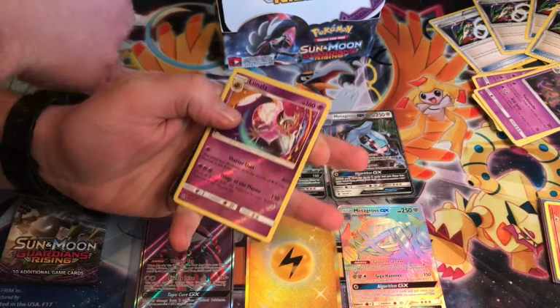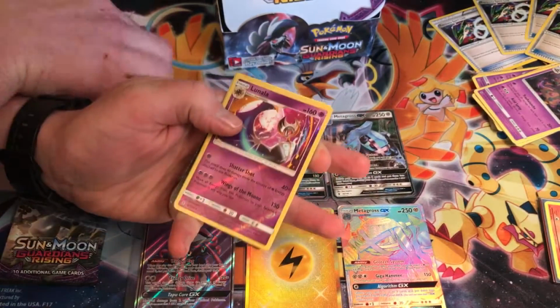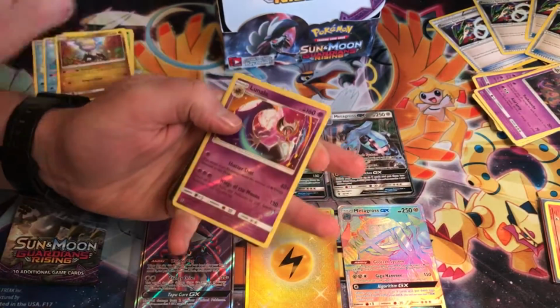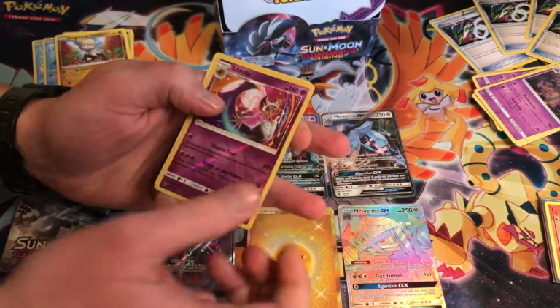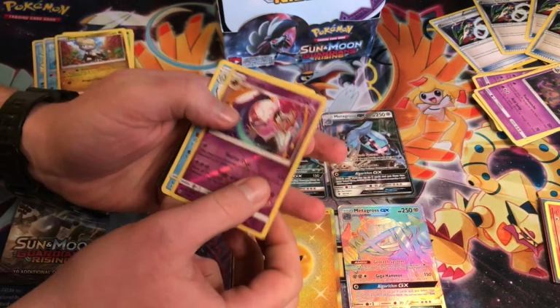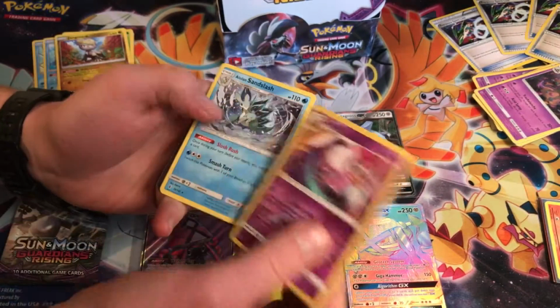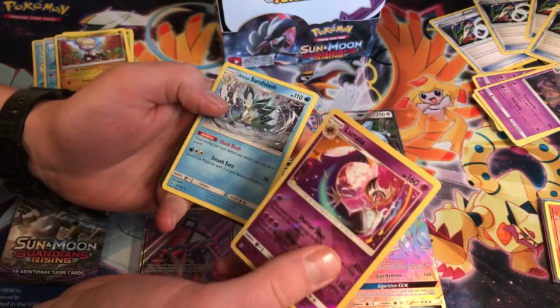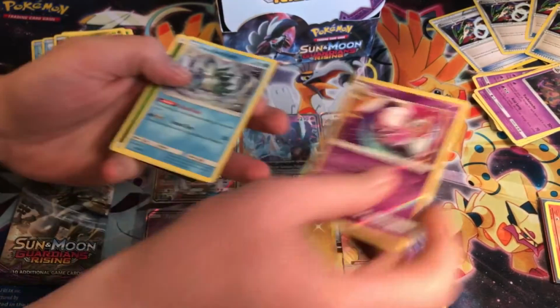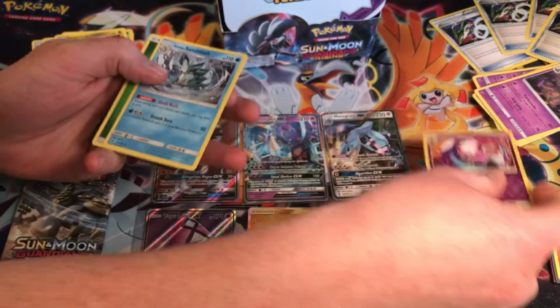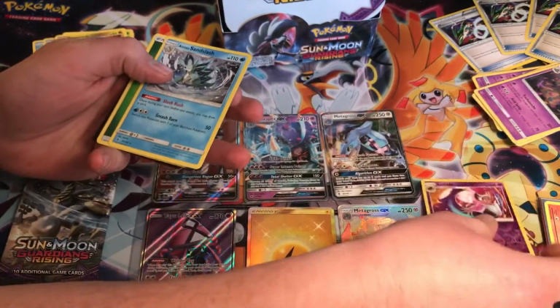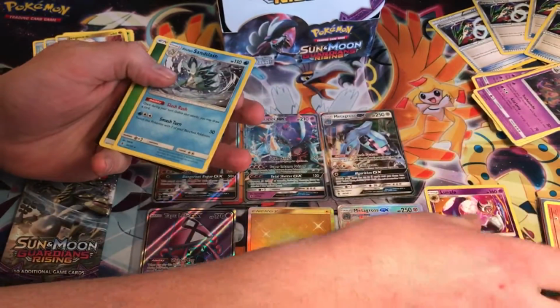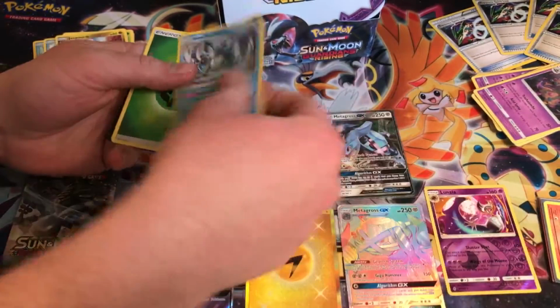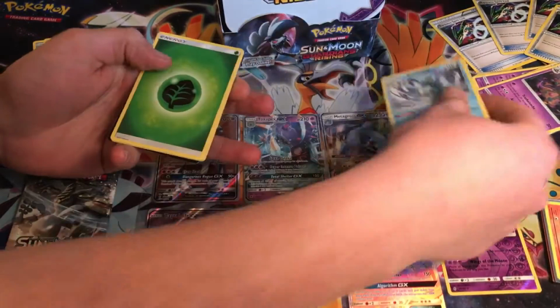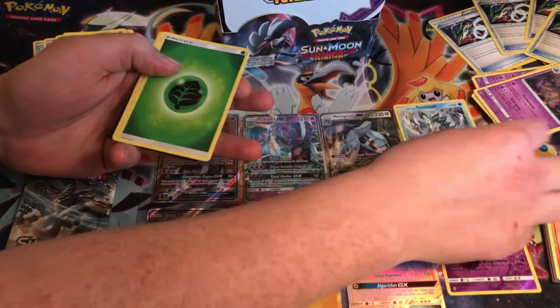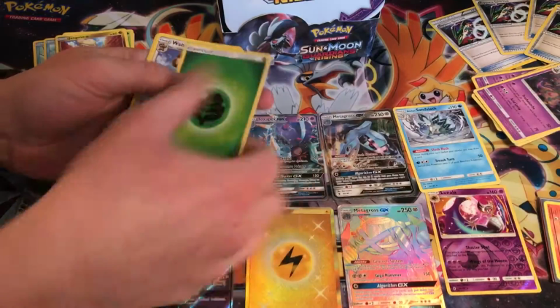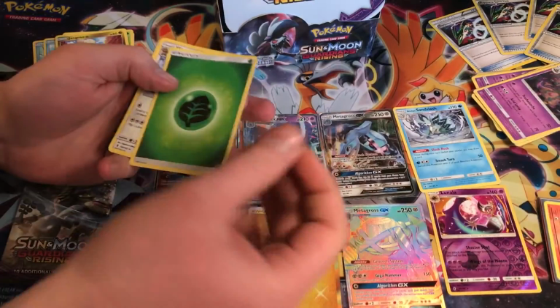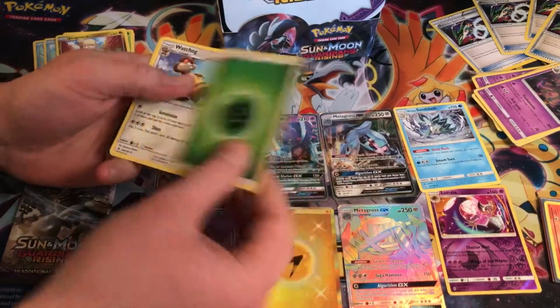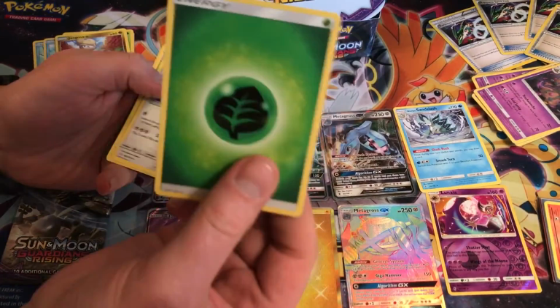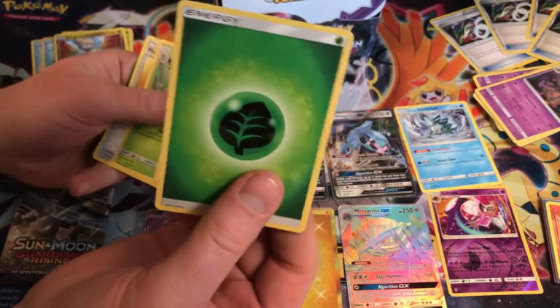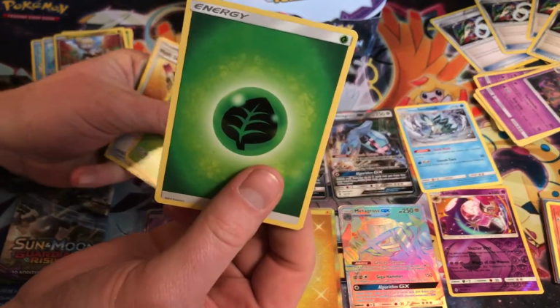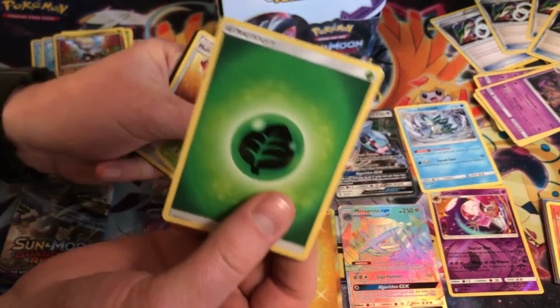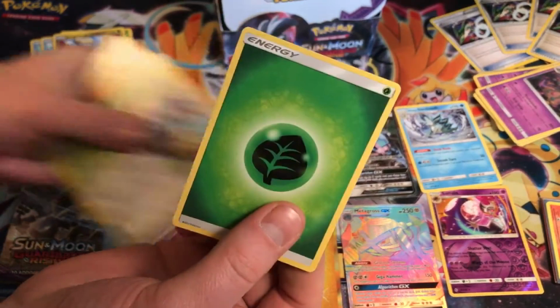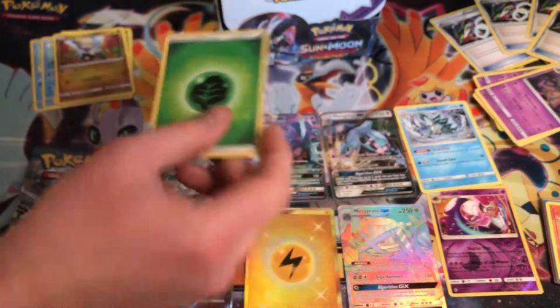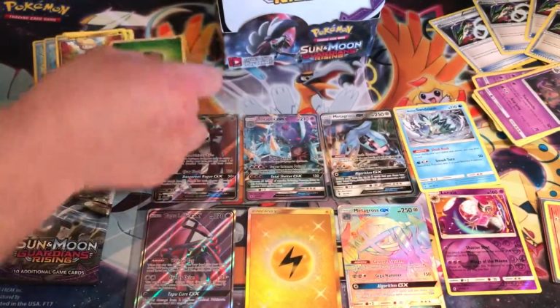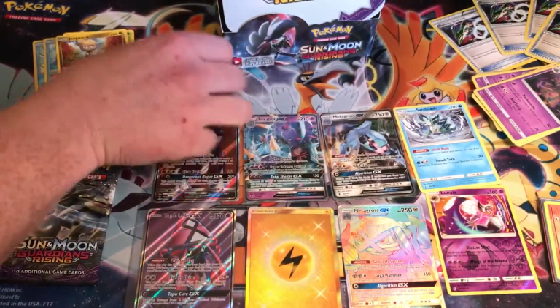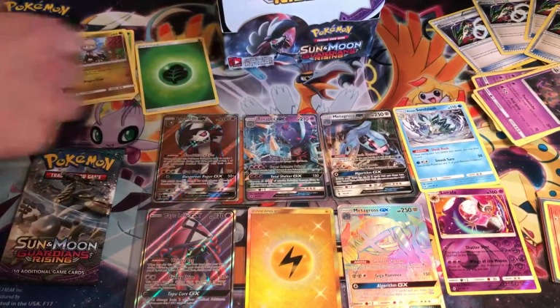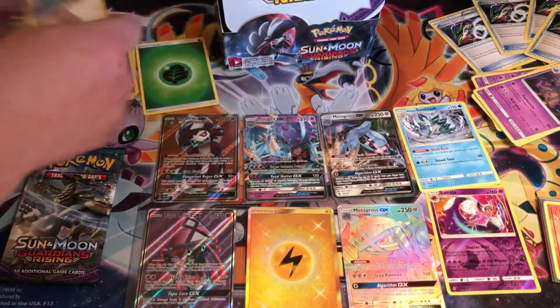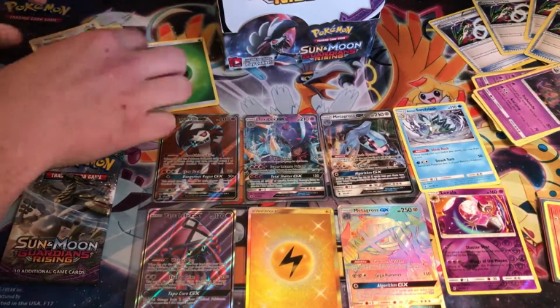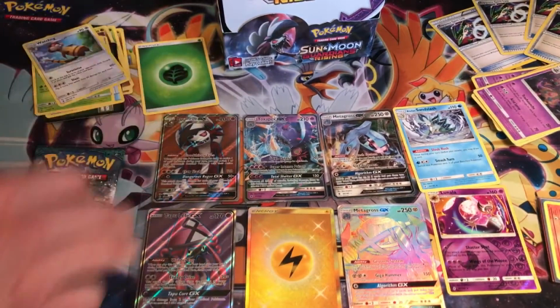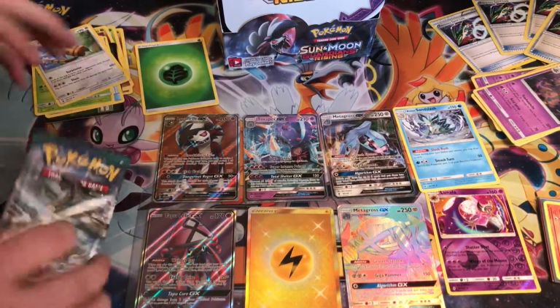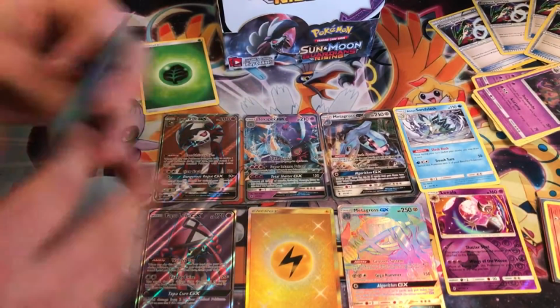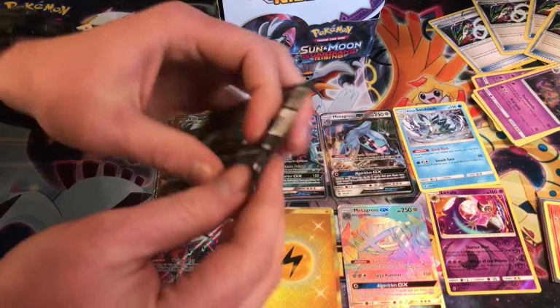Ooh, Lunala Reverse Rare and a Sandslash. Green Energy, Green Green Energy. Alright.